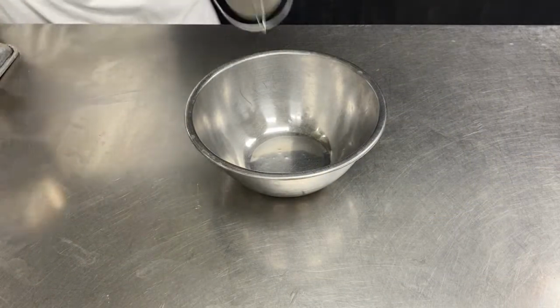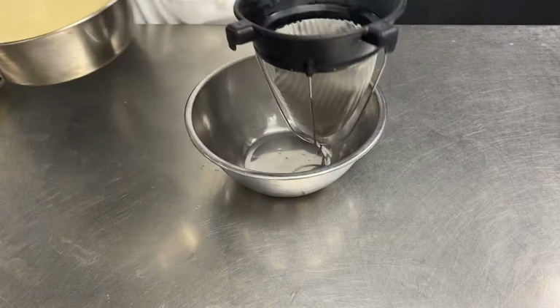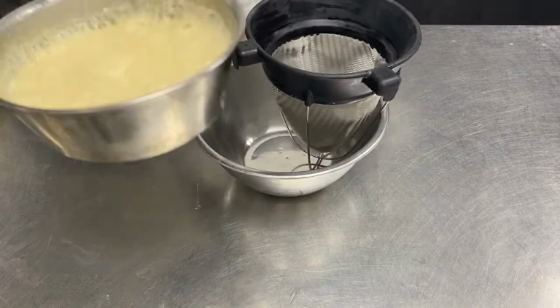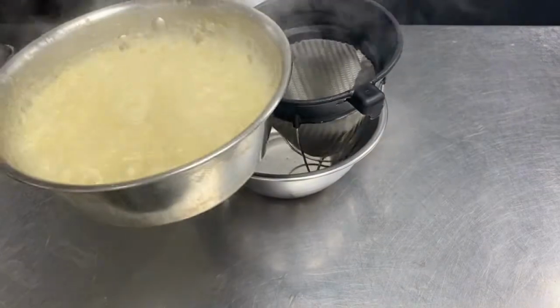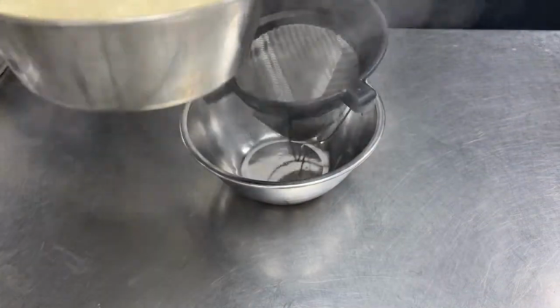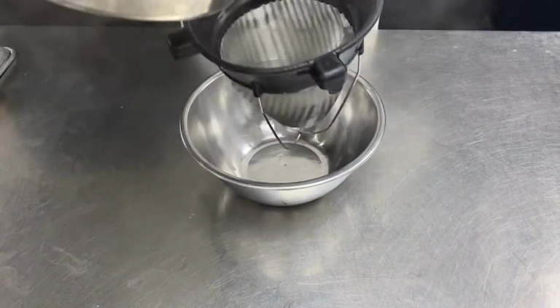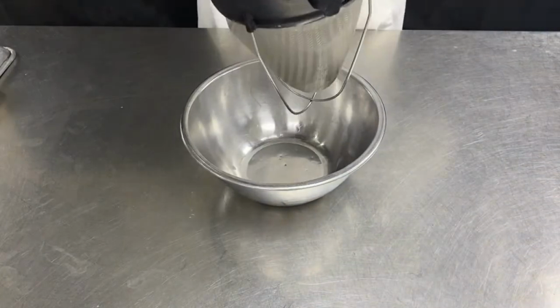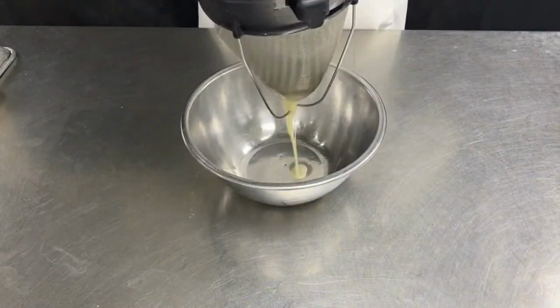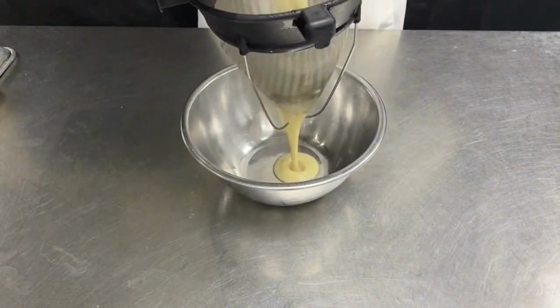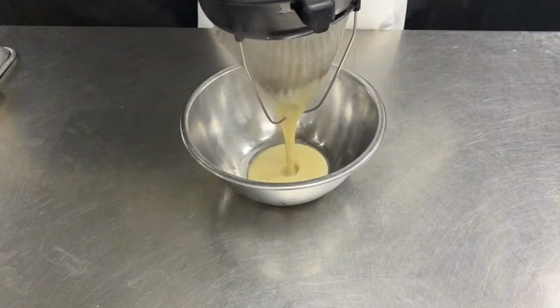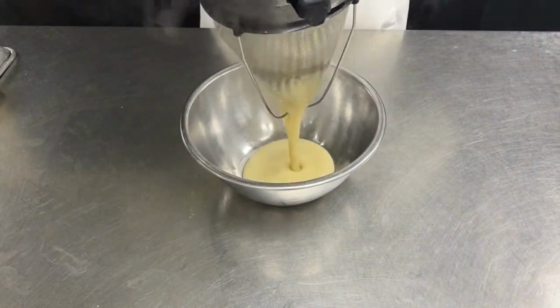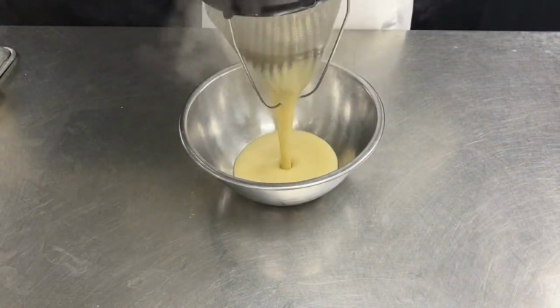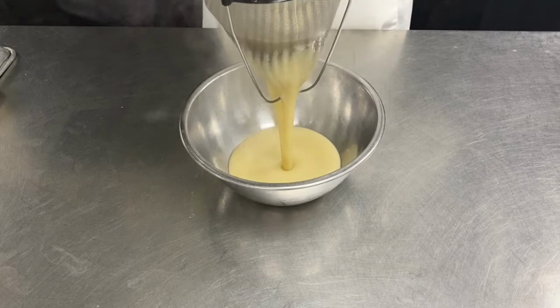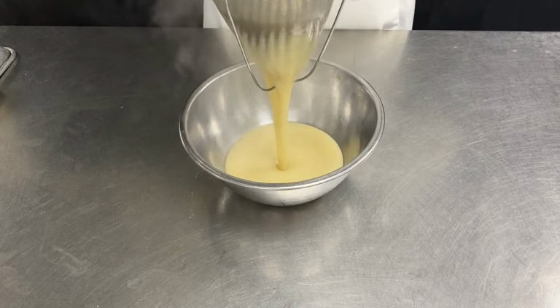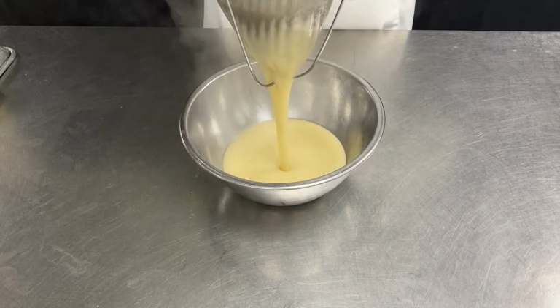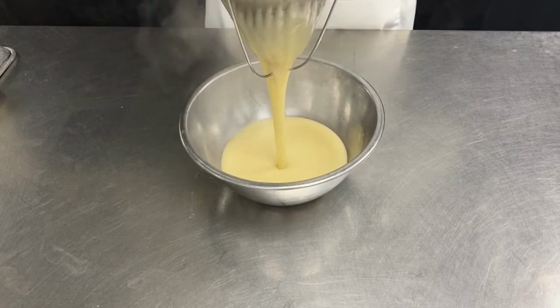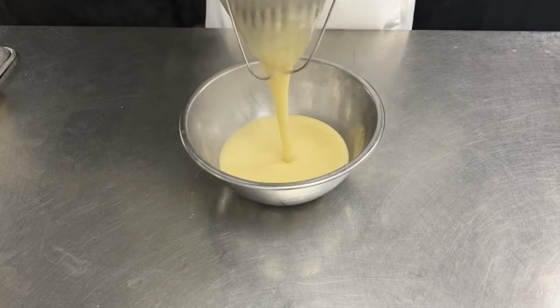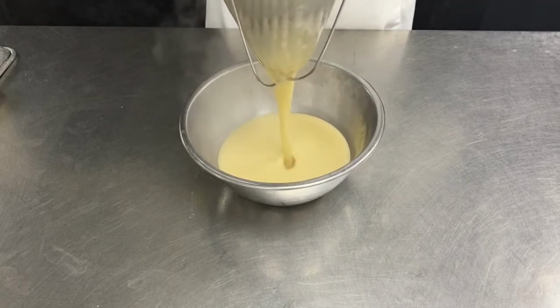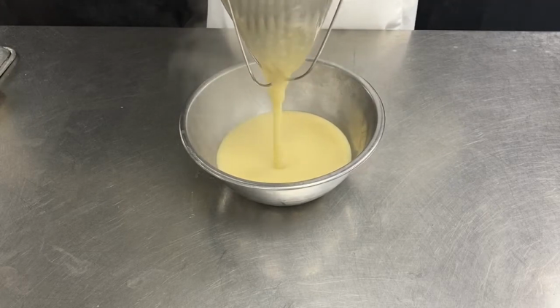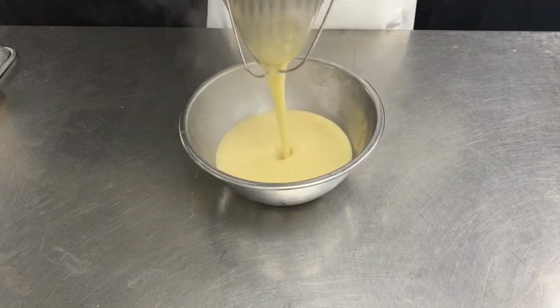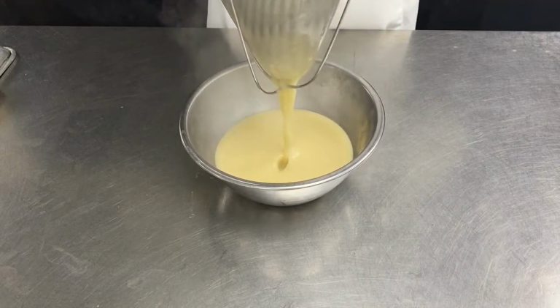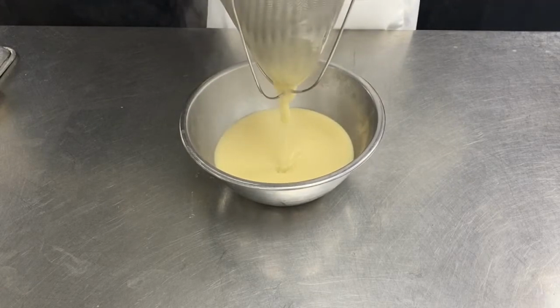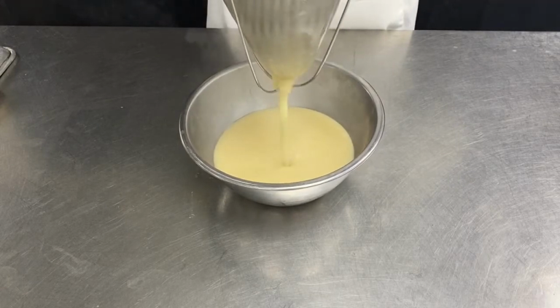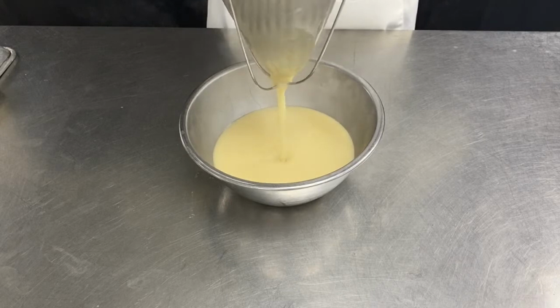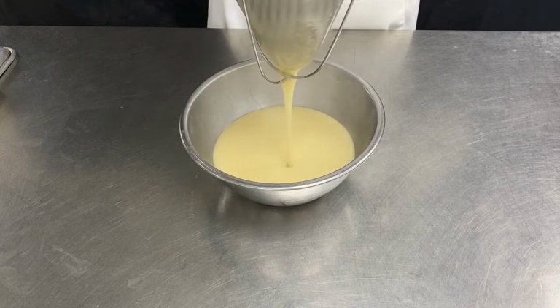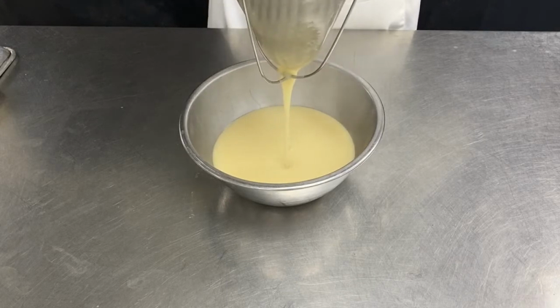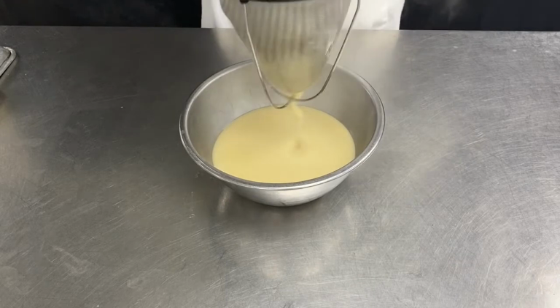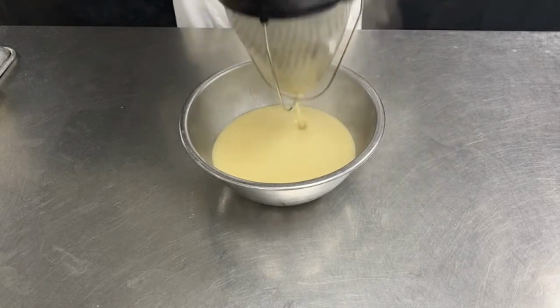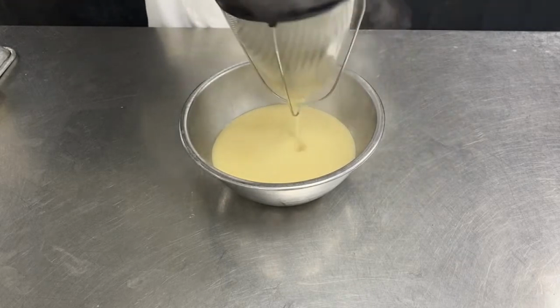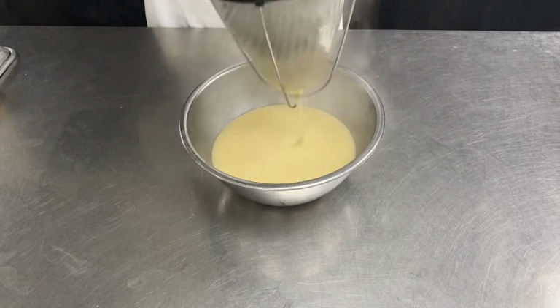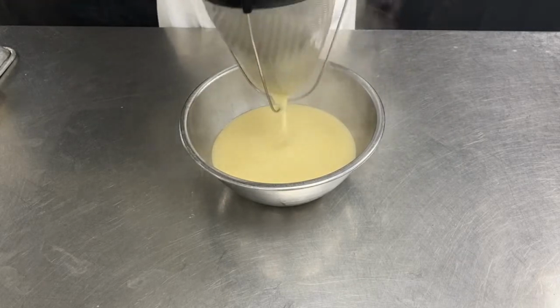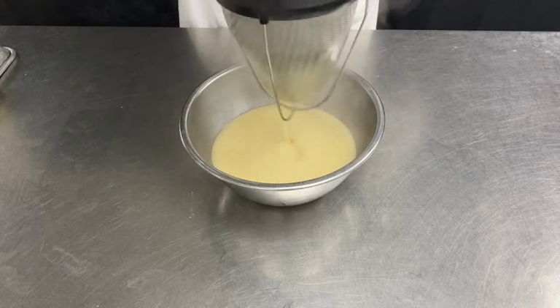Now that the velouté is ready and boiling, we're going to pass it through the chinois to make sure that there are no lumps. And this is the chicken velouté.